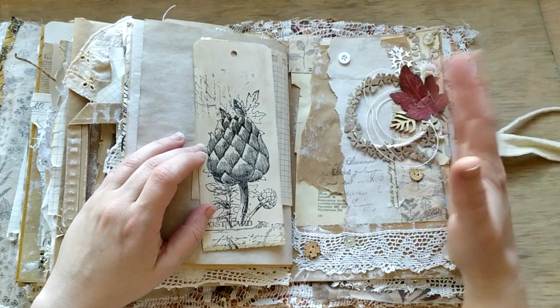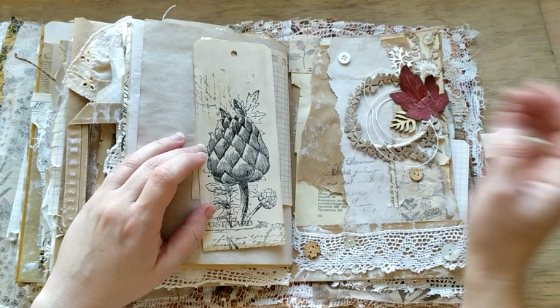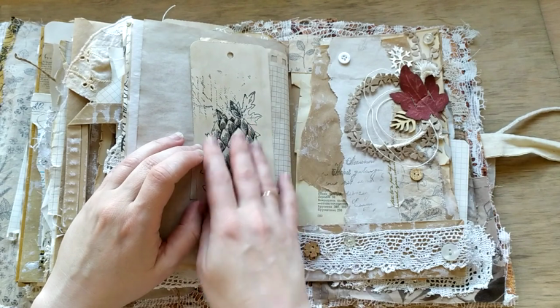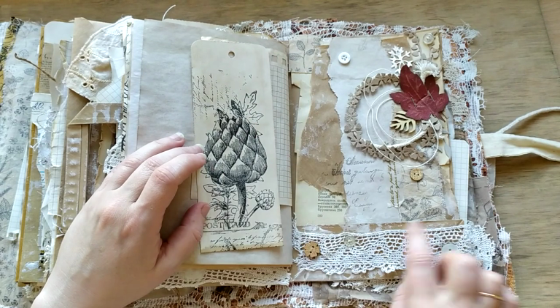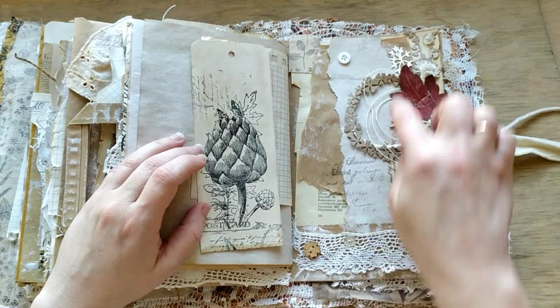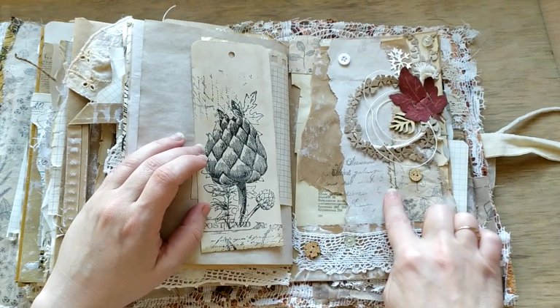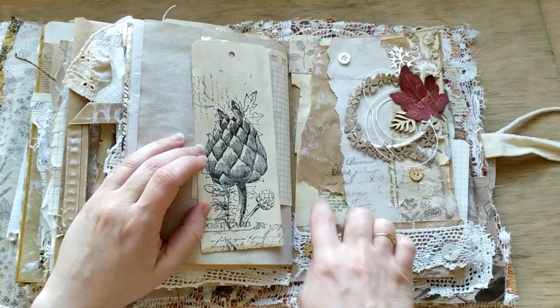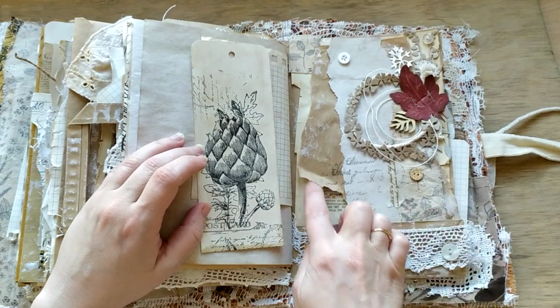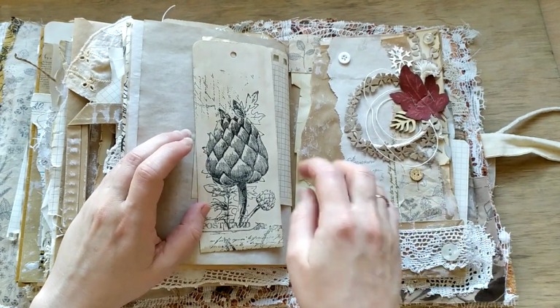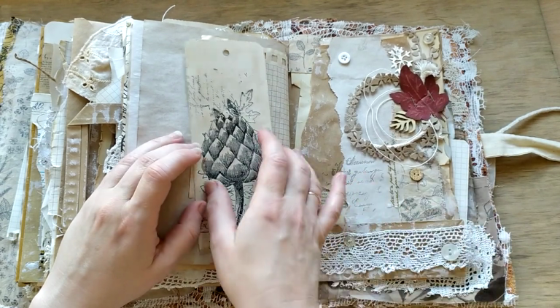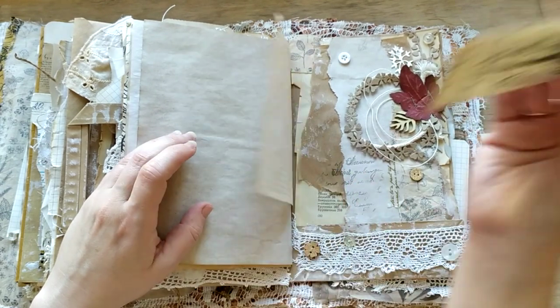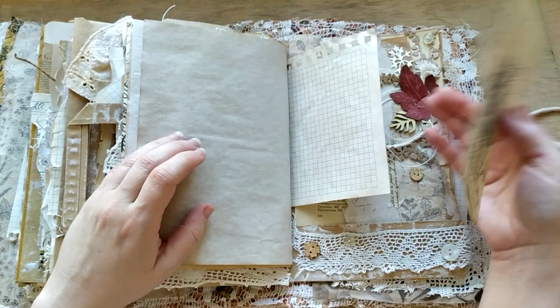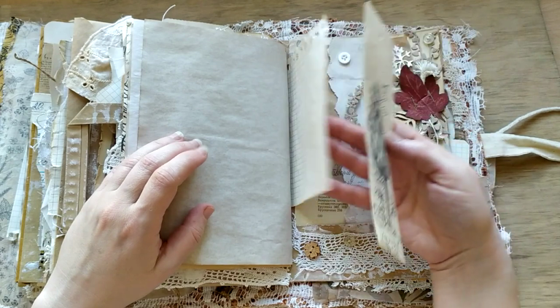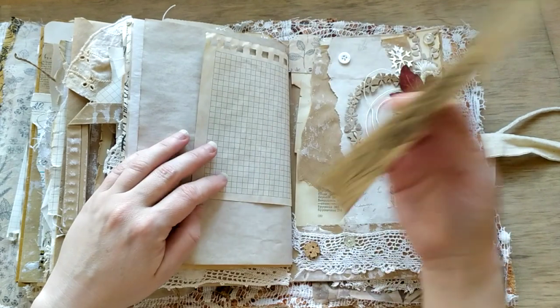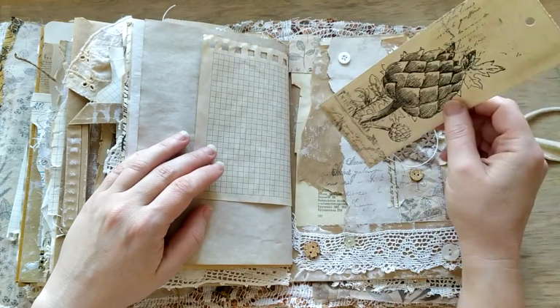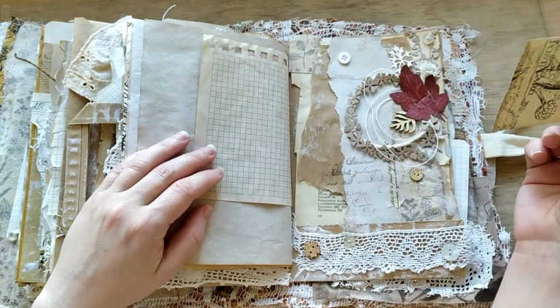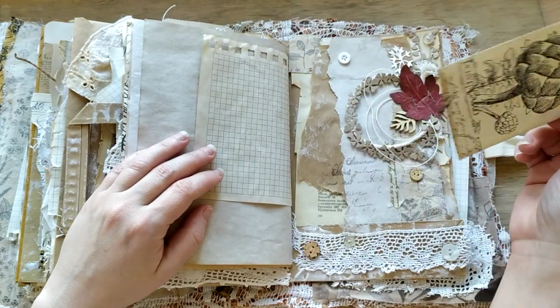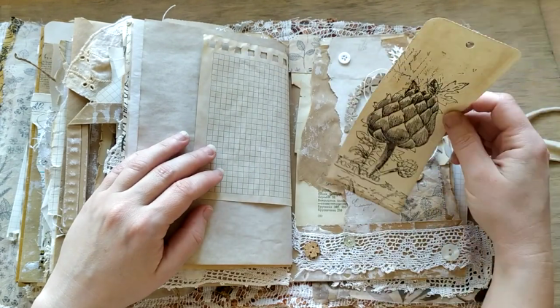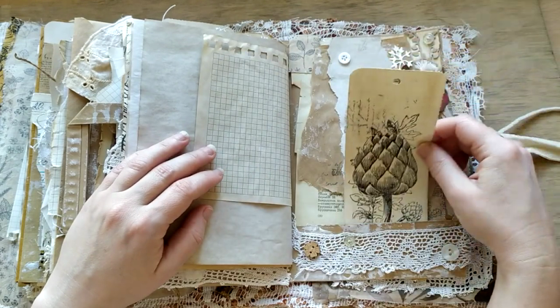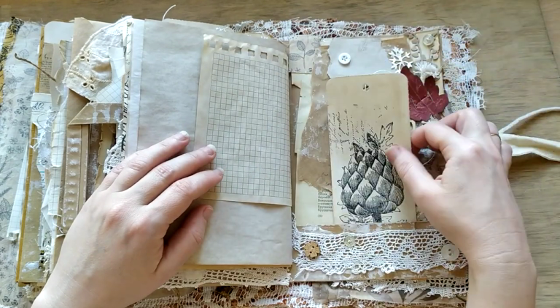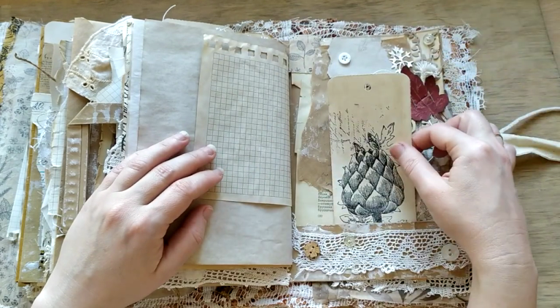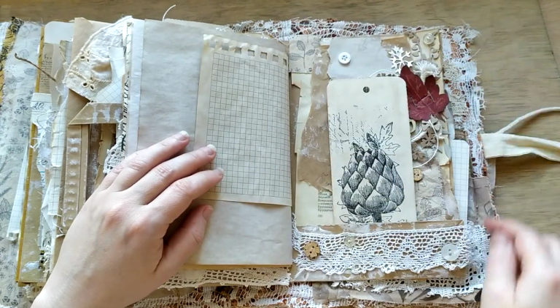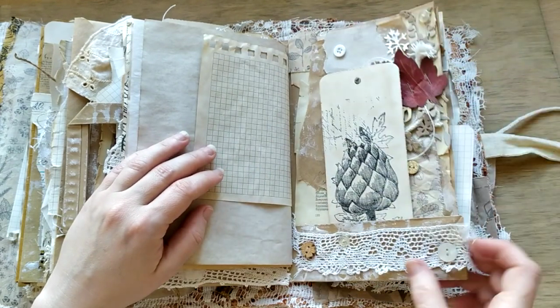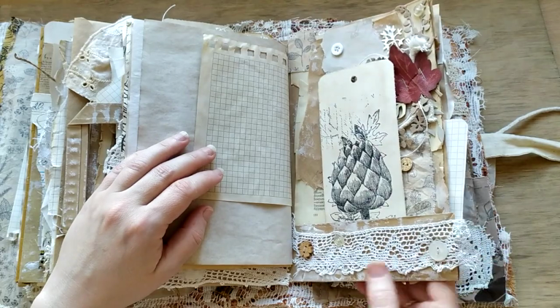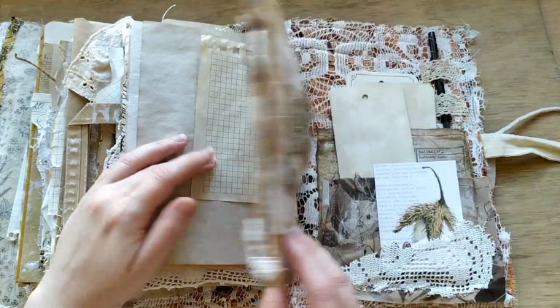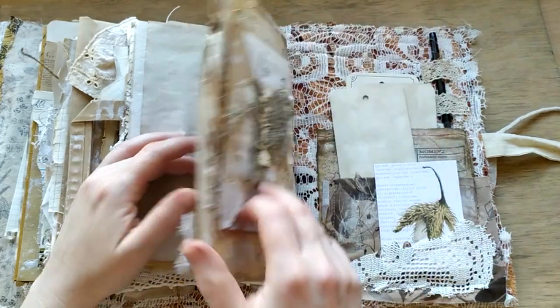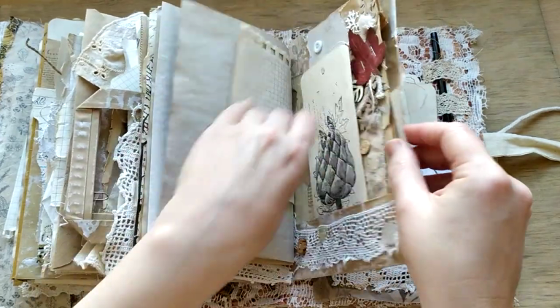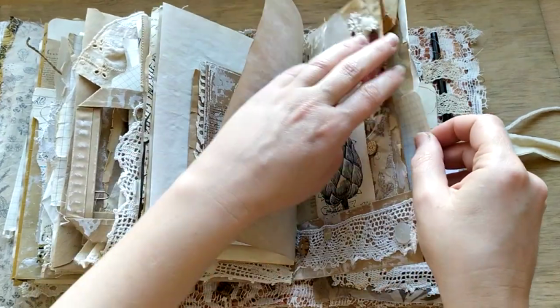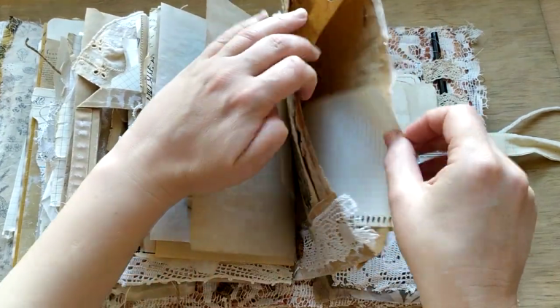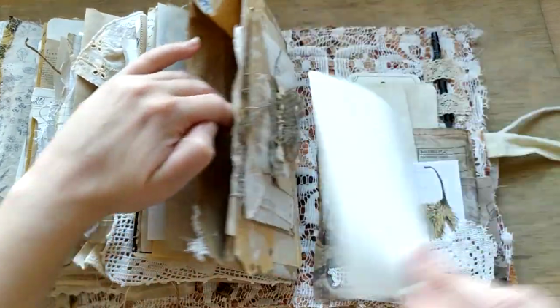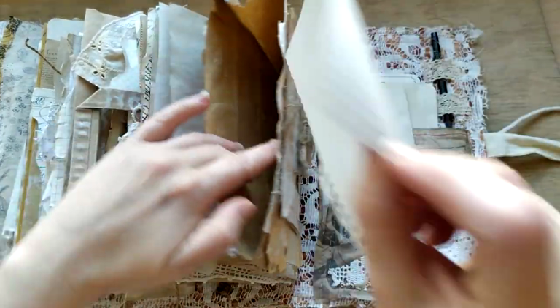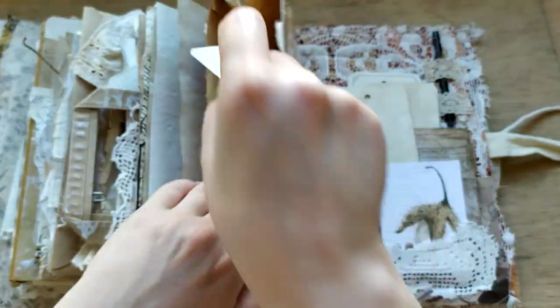And yet another green-gray brown paper piece. And a little pocket here with real handmade lace. And another, another one.